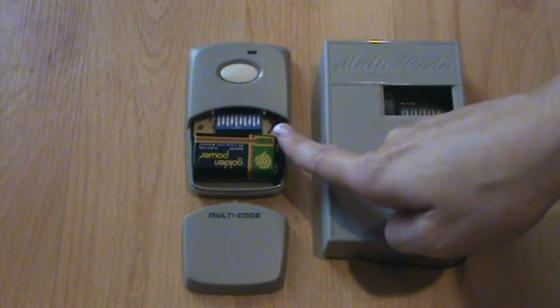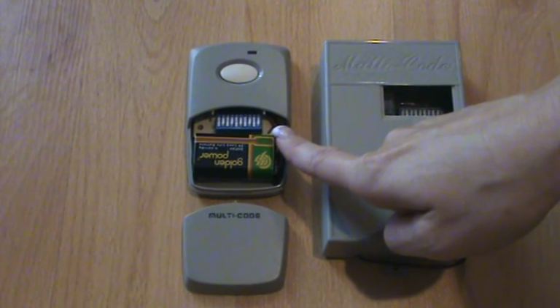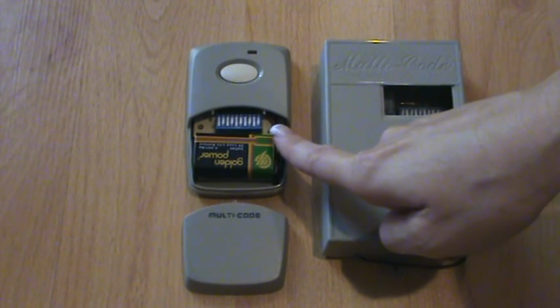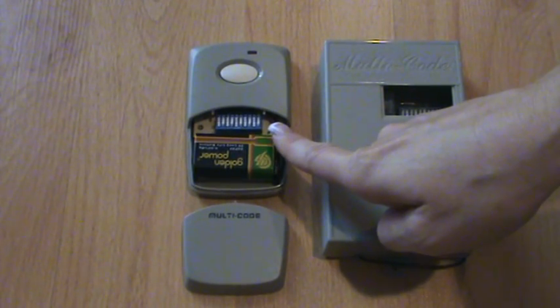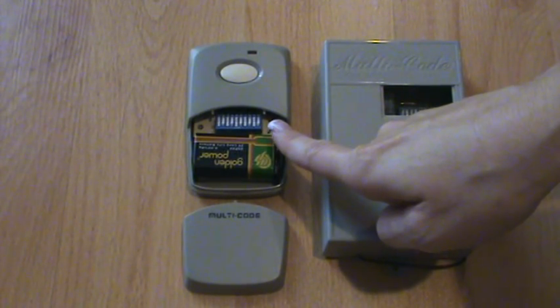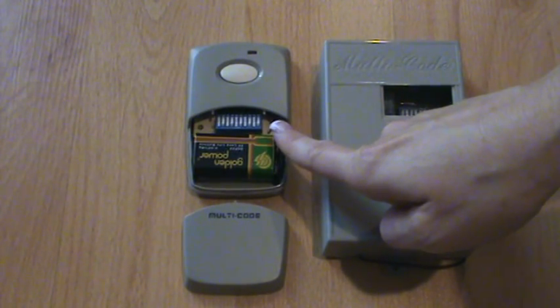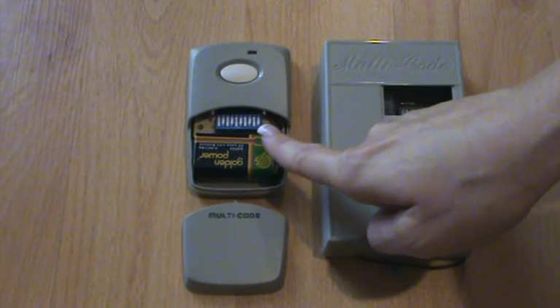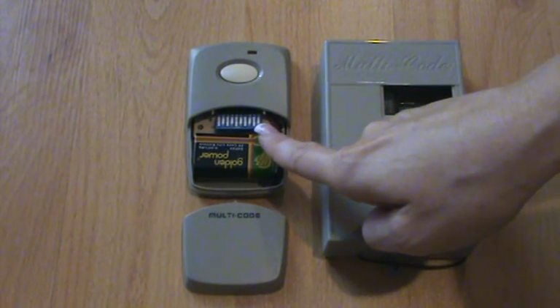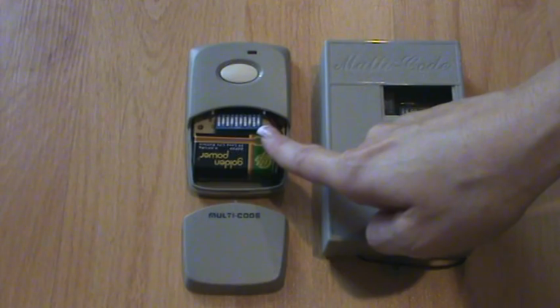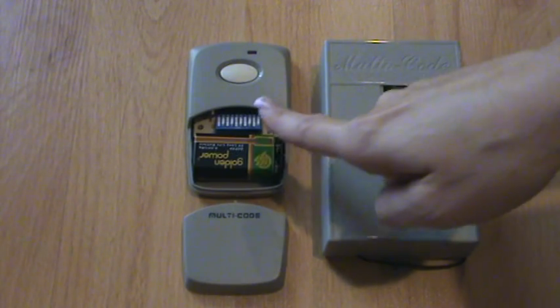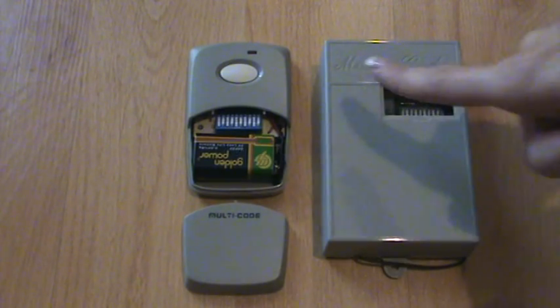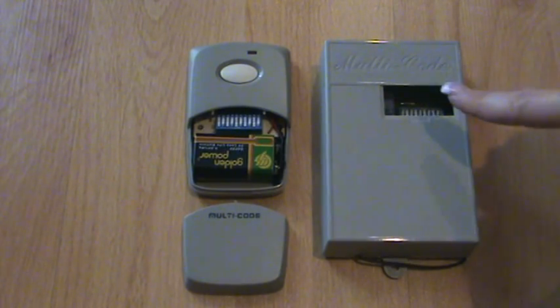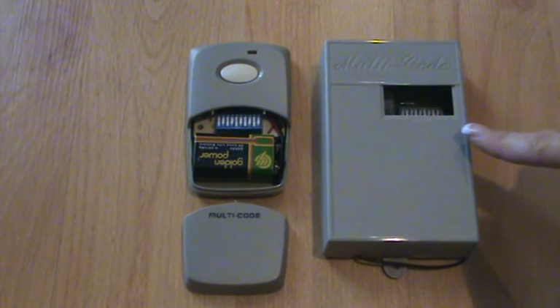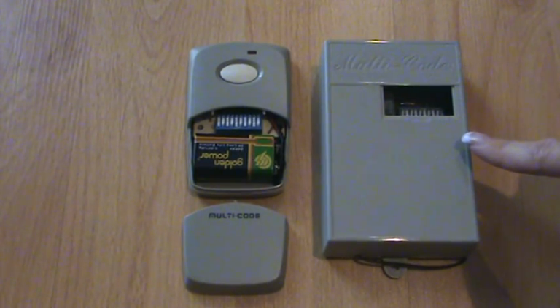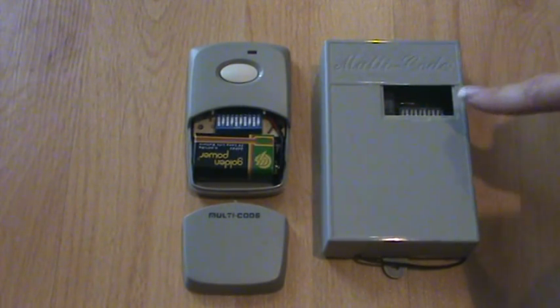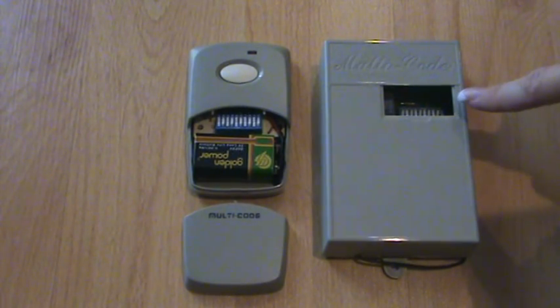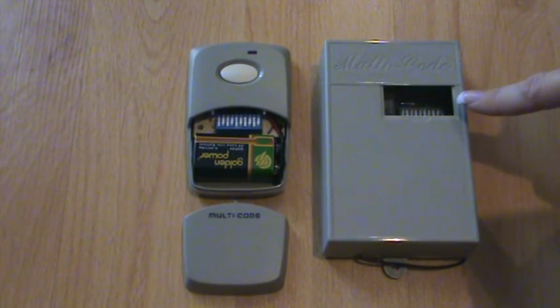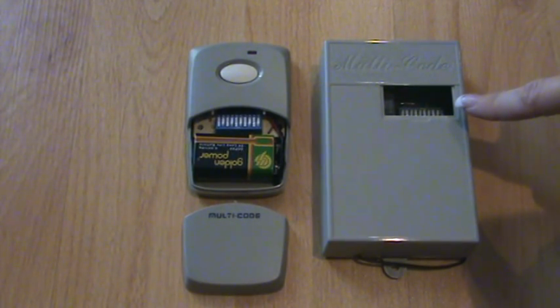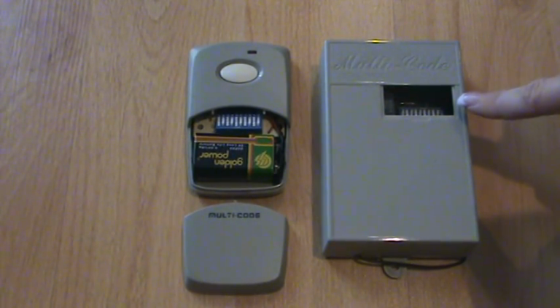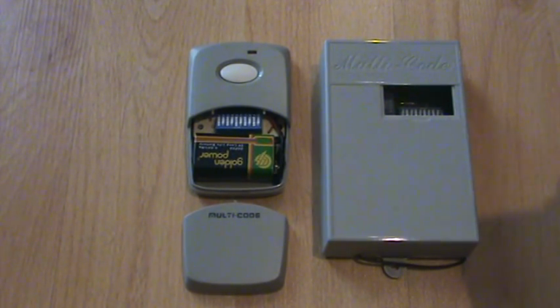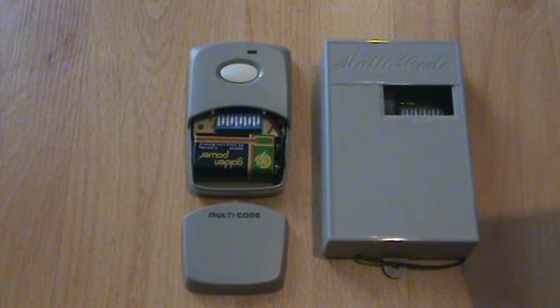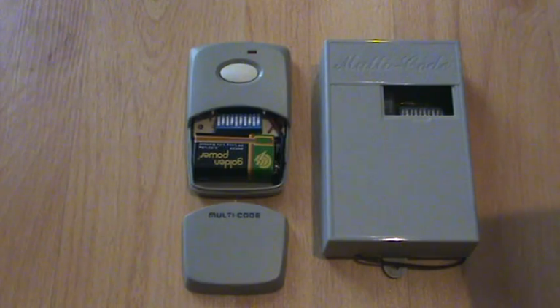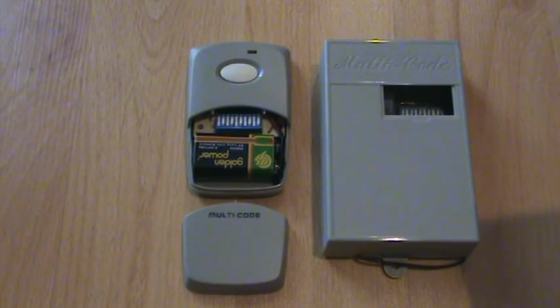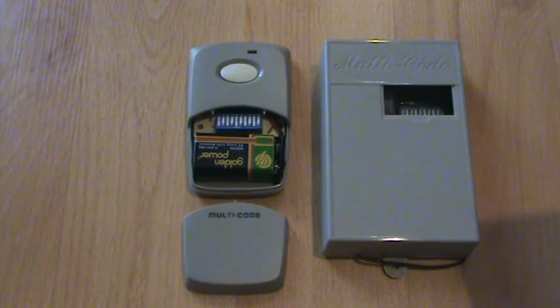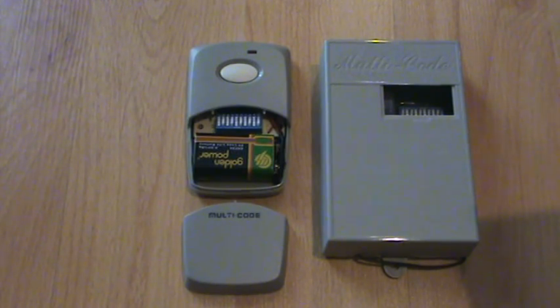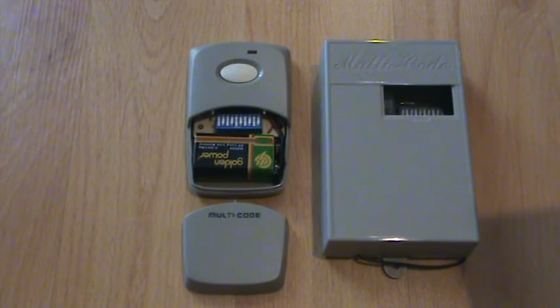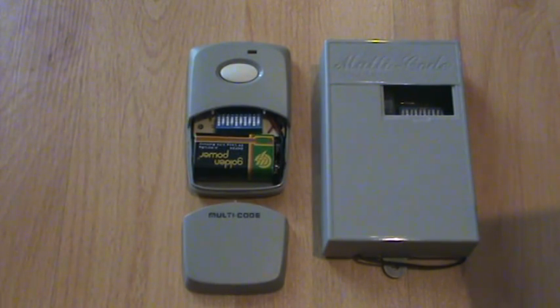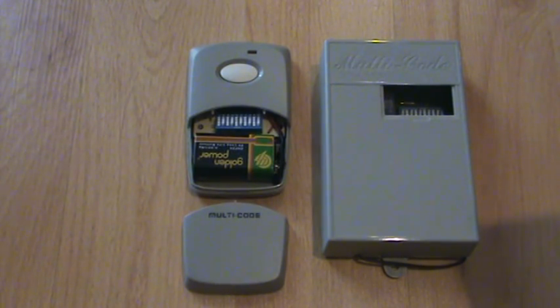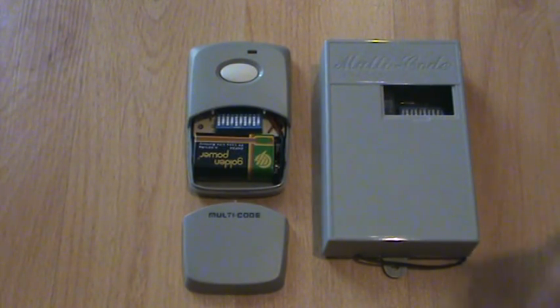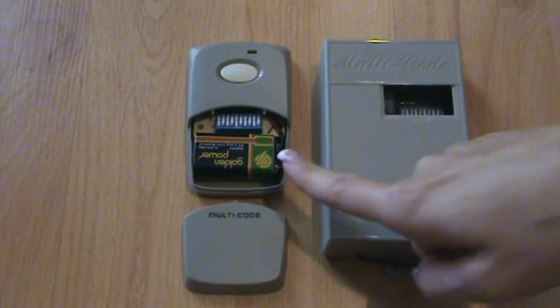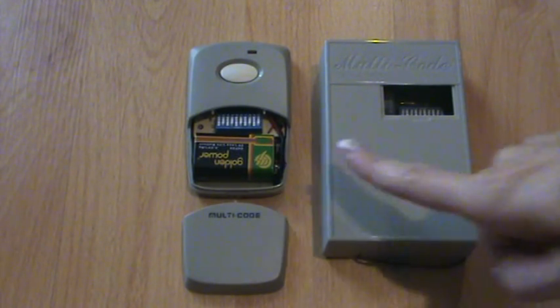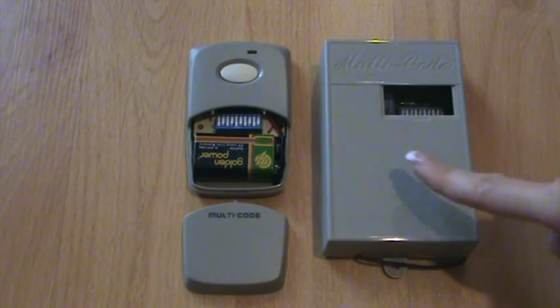Set the positions of the dip switches inside the remote to match the position of the dip switches from inside the receiver. In short, the on-off pattern of the dip switches has to be the same in both places.